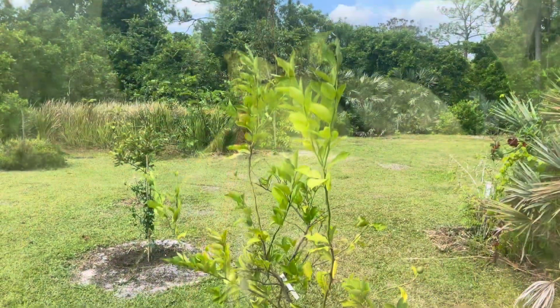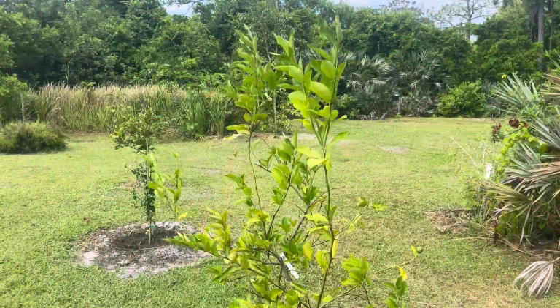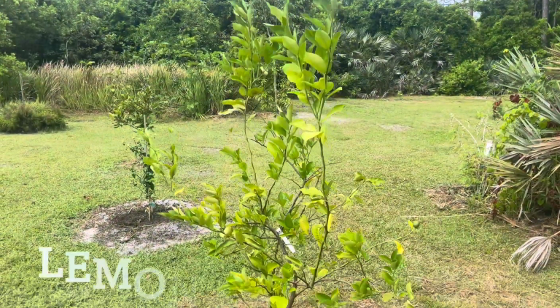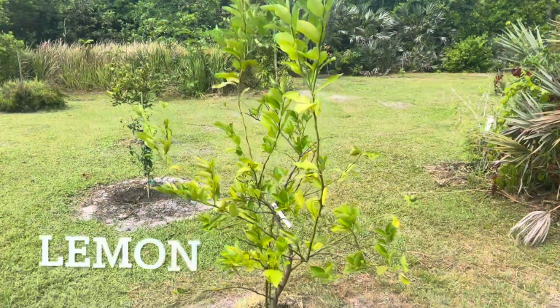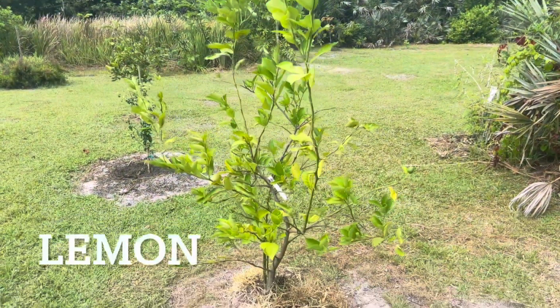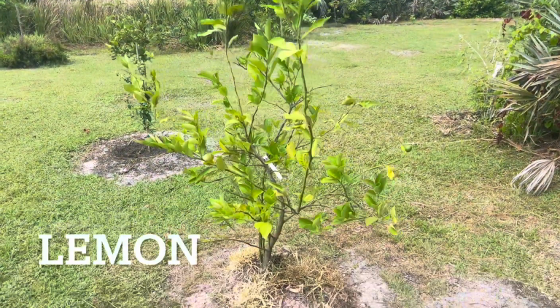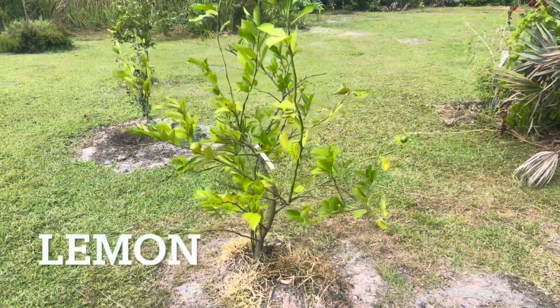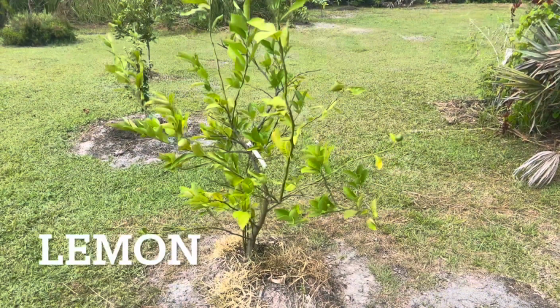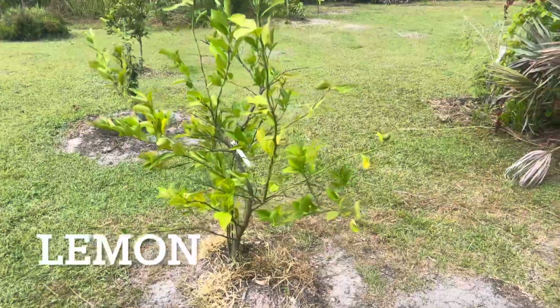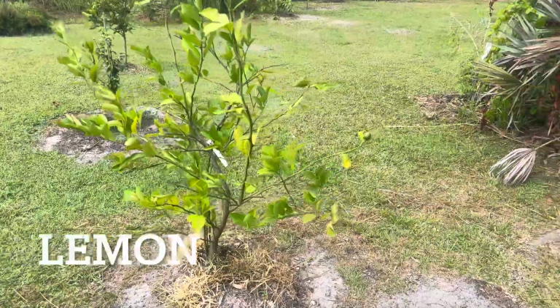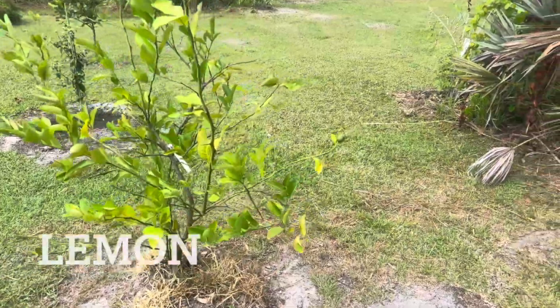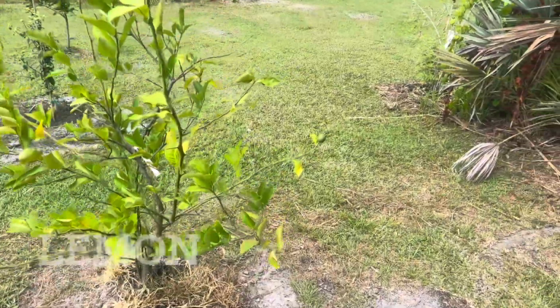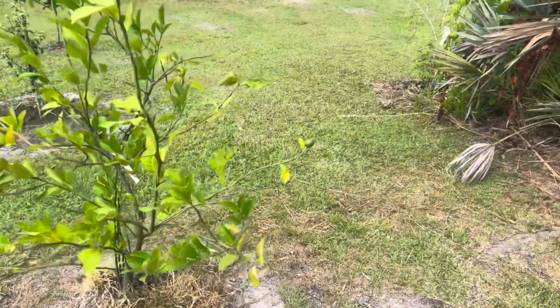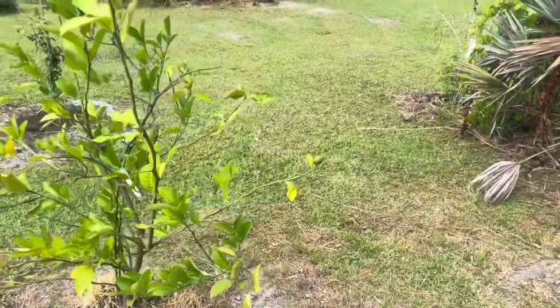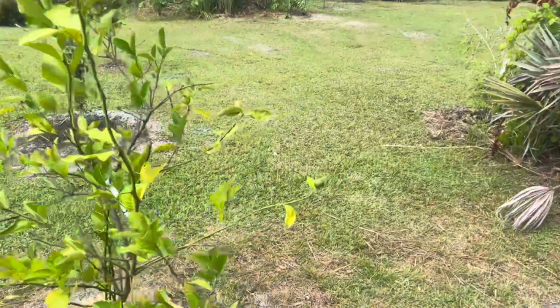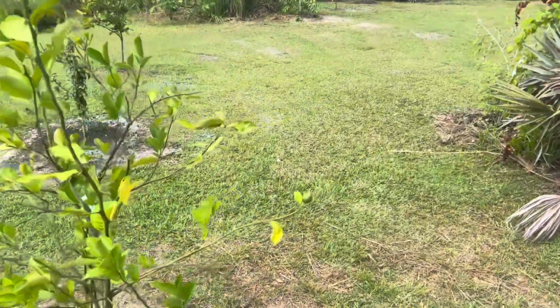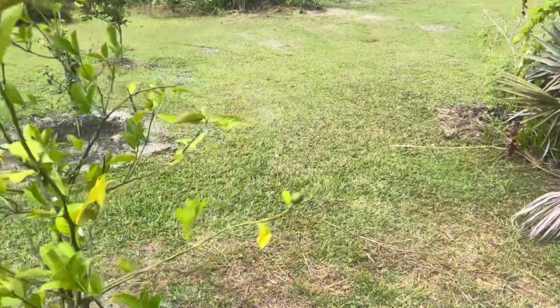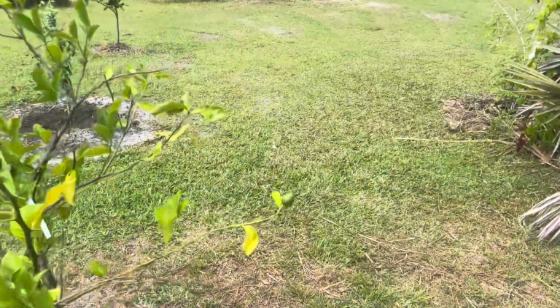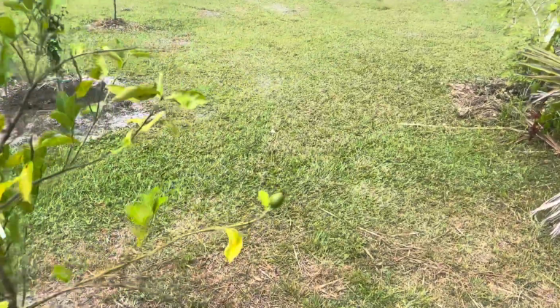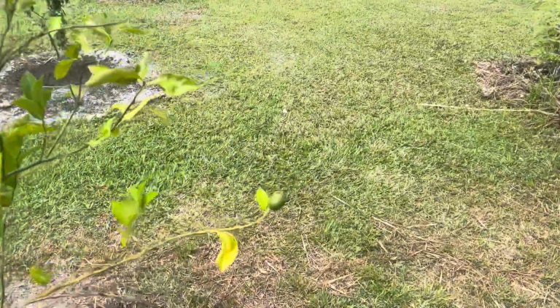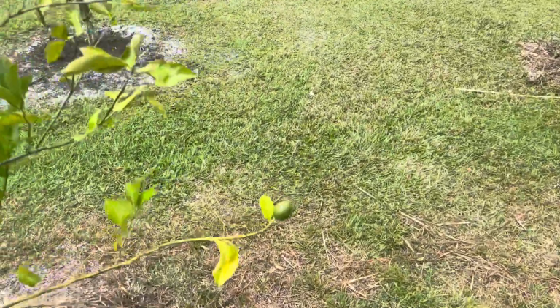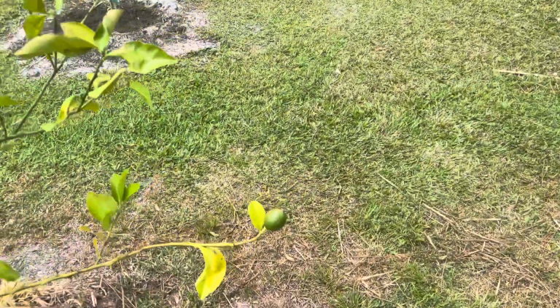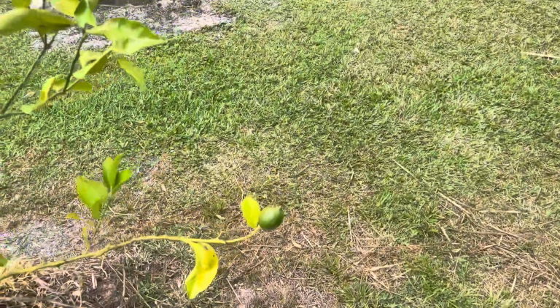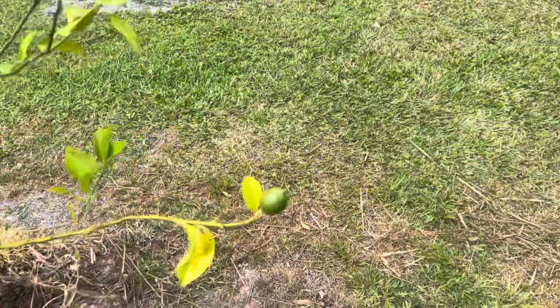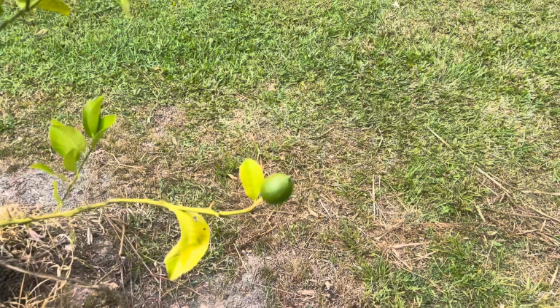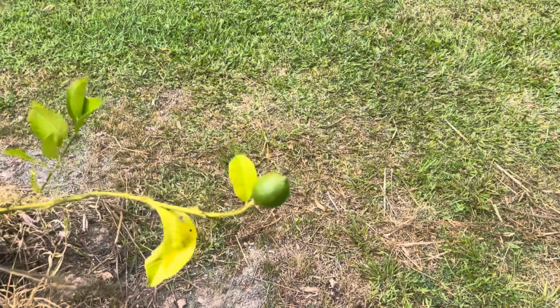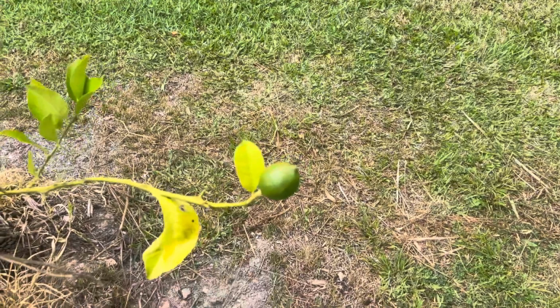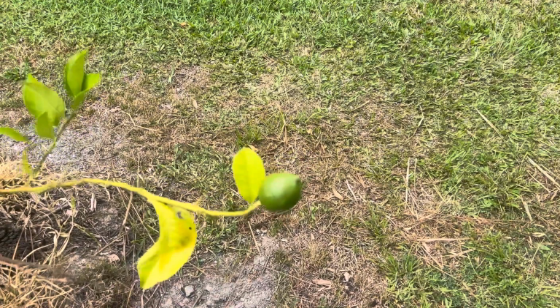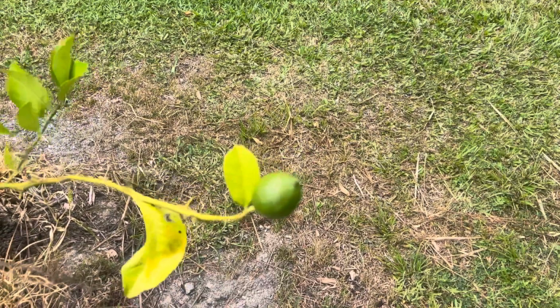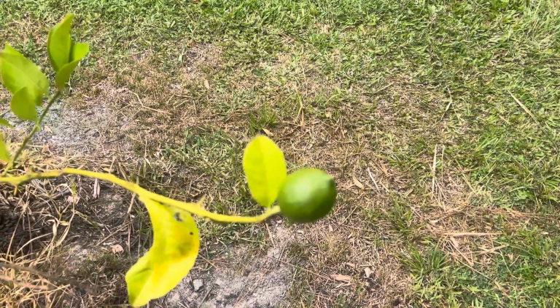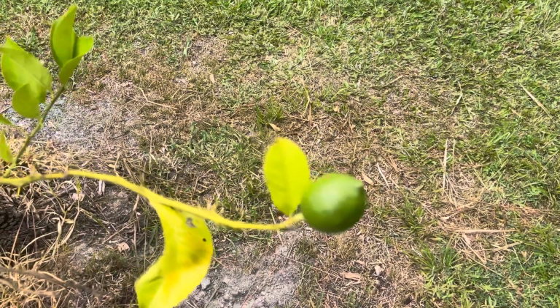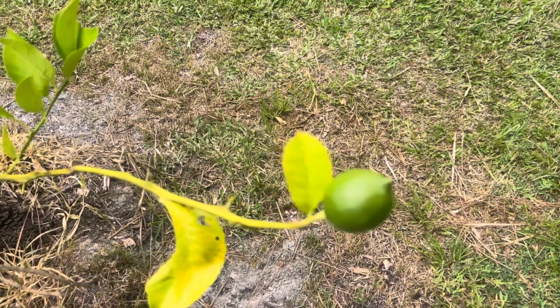Lemon tree had a lot of blooms, but only one fruit left hanging.